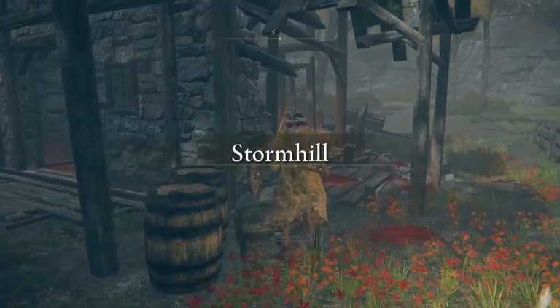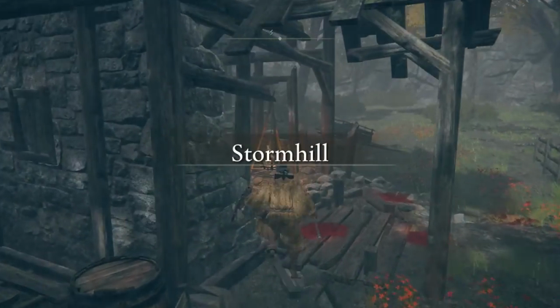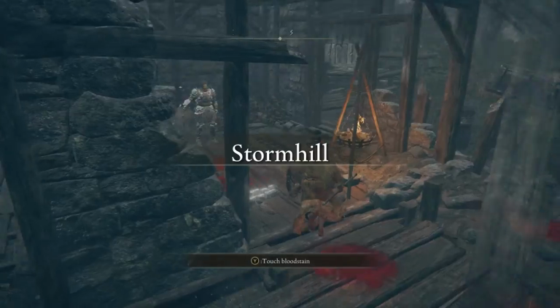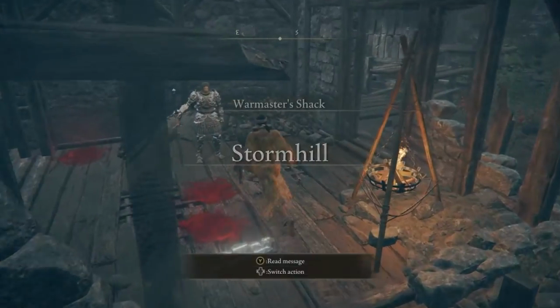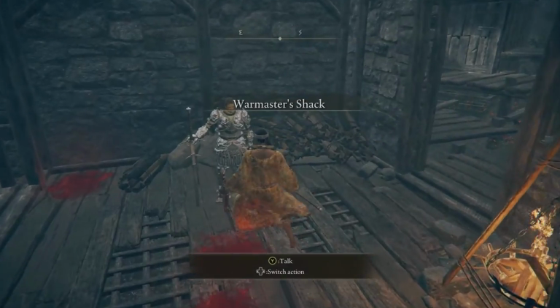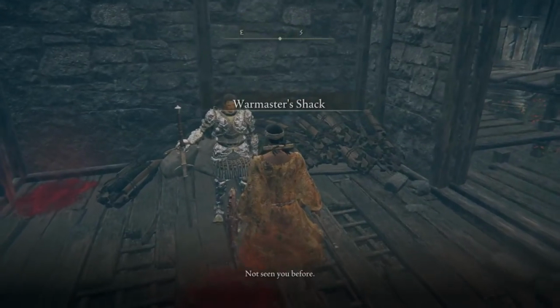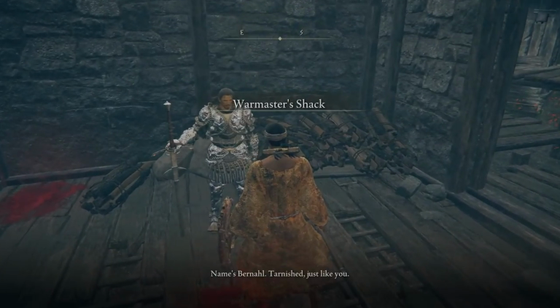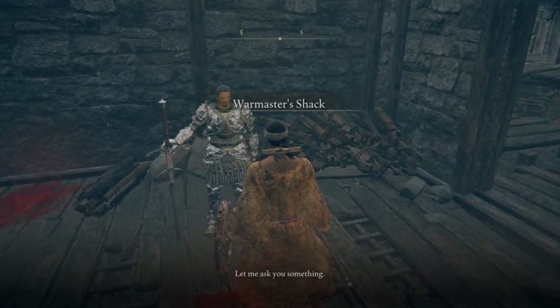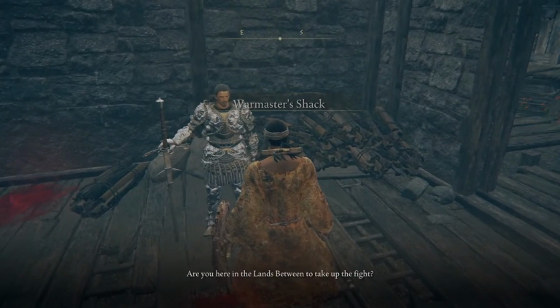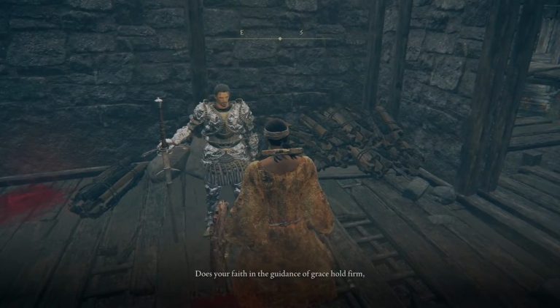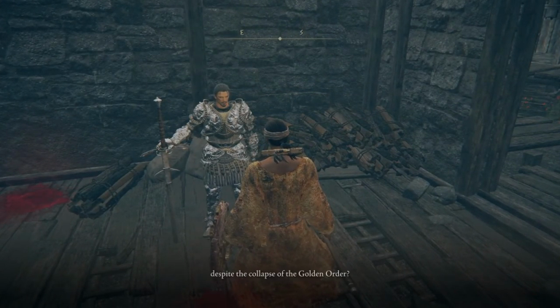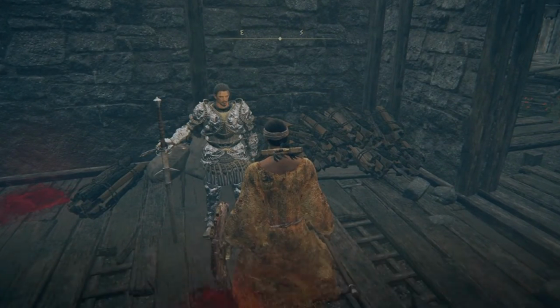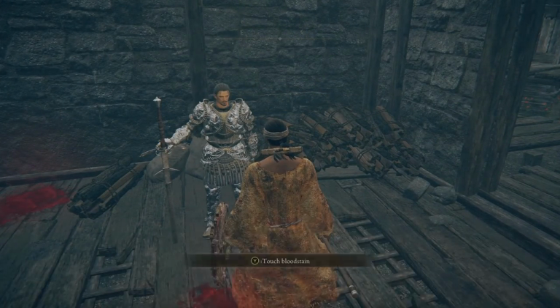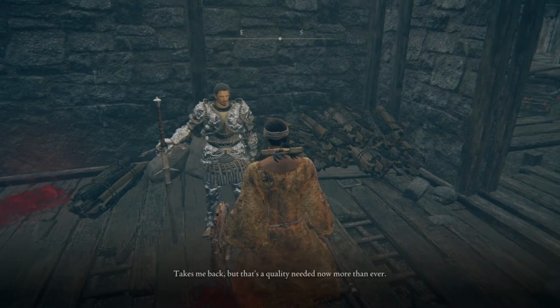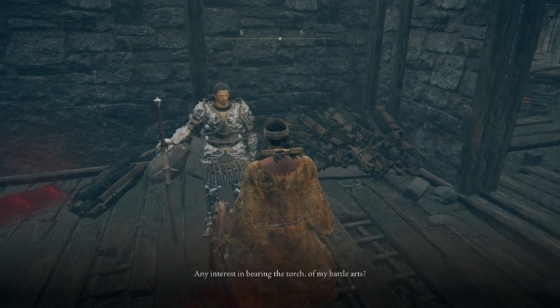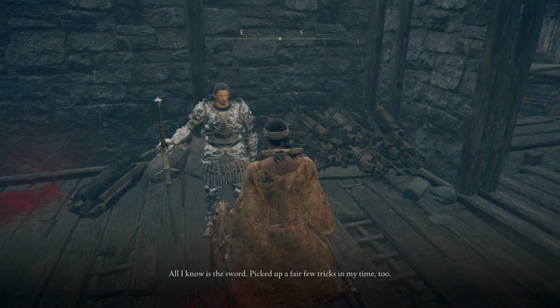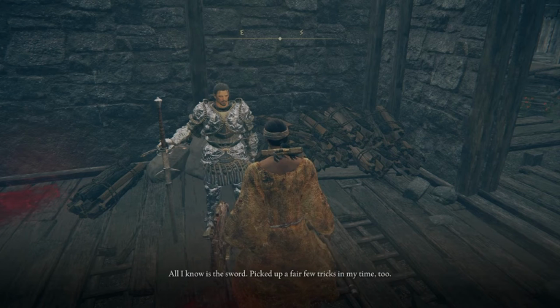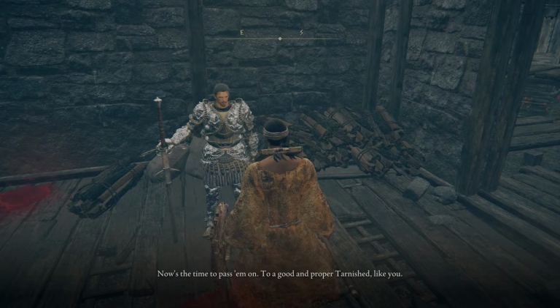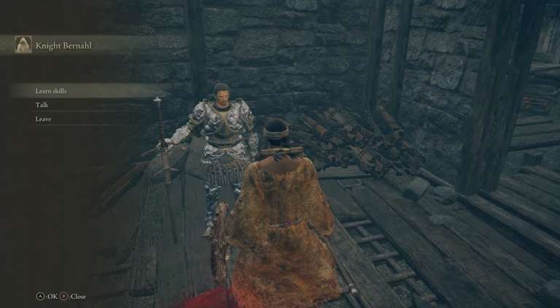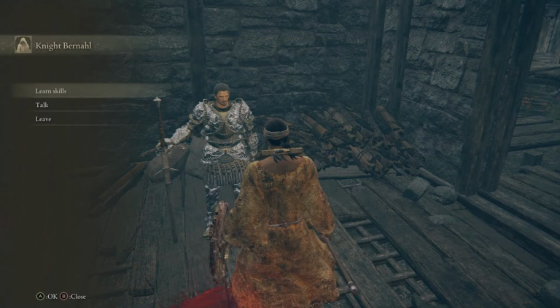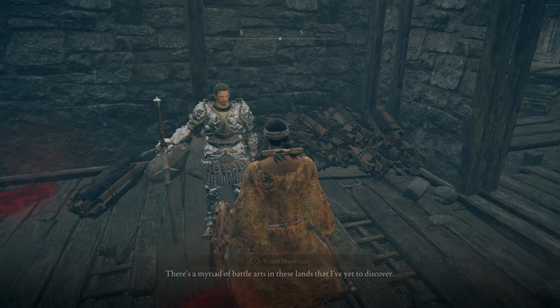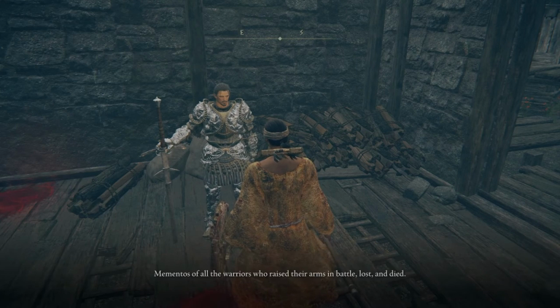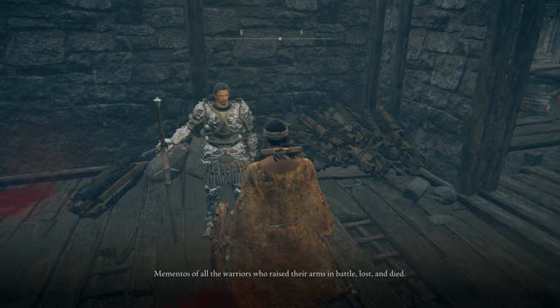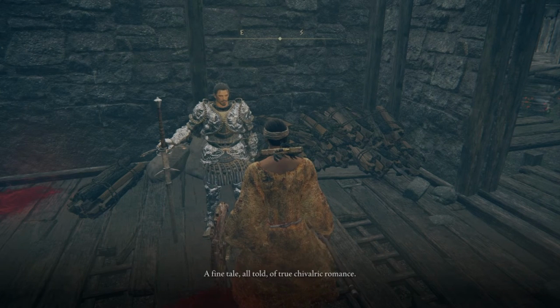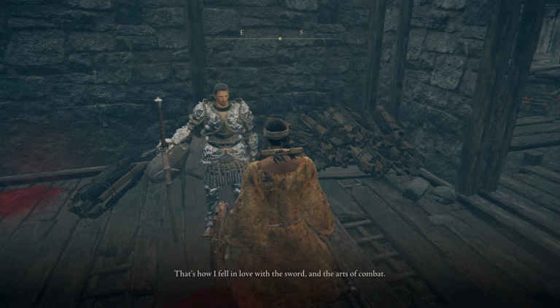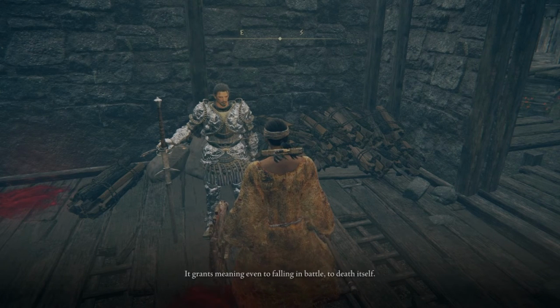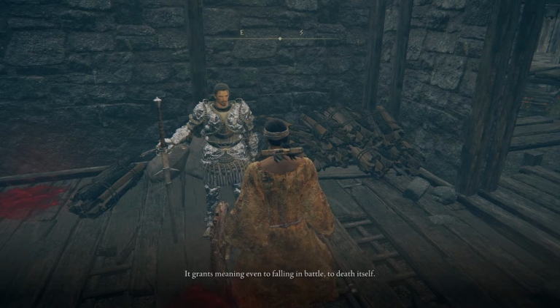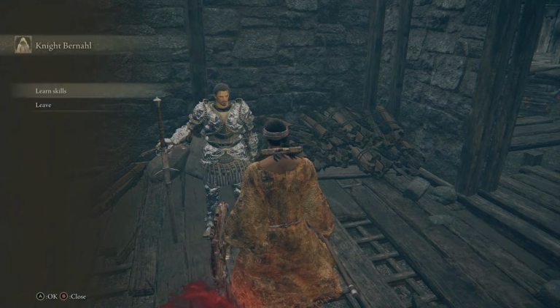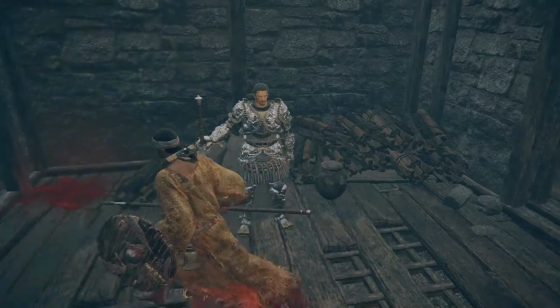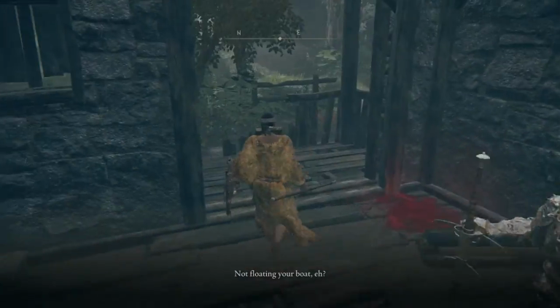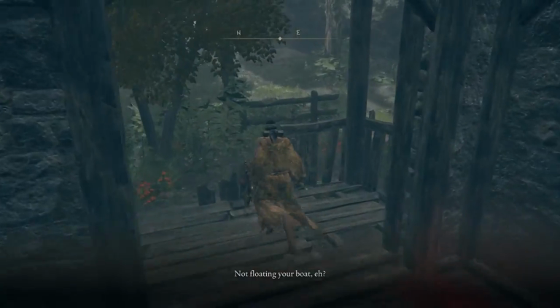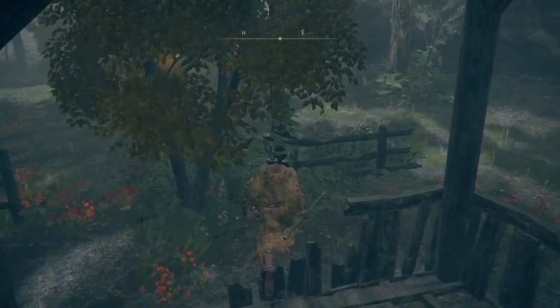At this waypoint, you can go ahead and rest and go back to the Round Table Hold with your maiden if you want to. But we don't have that much to do right now, so I would recommend just coming right back to the War Master Shack waypoint. Then we can speak with War Master Bernal real quick and buy any Ashes of War if you're interested. You're probably not going to need him on this particular character, but it's good to know where he is for the future. After that, we're going to head east.